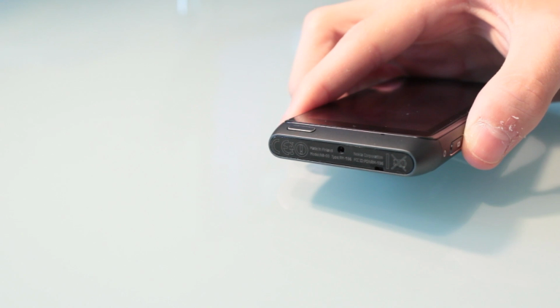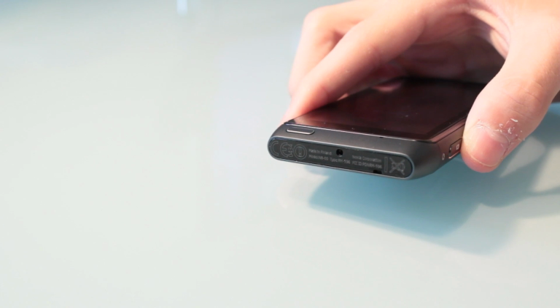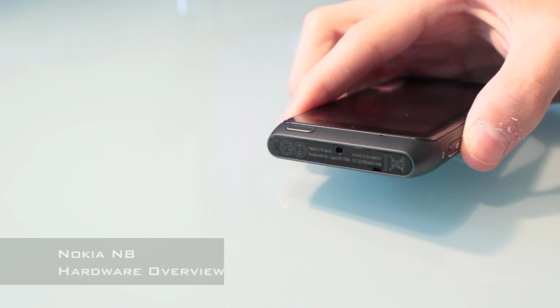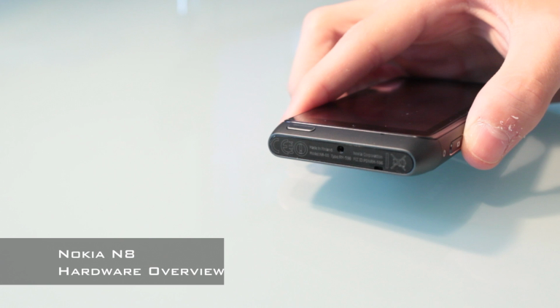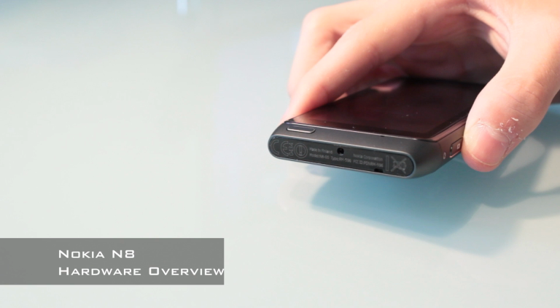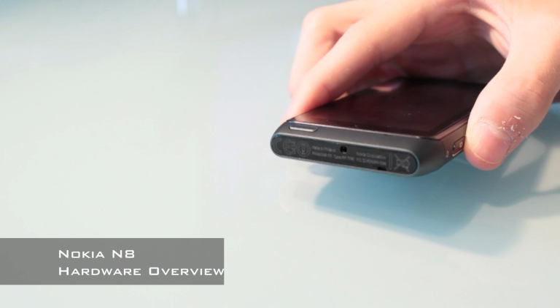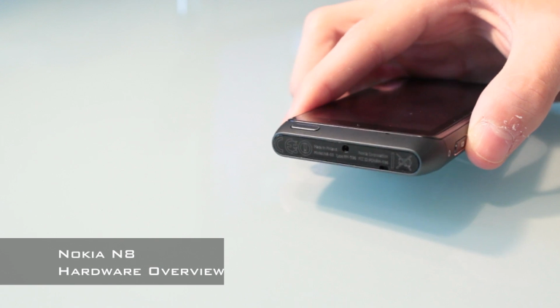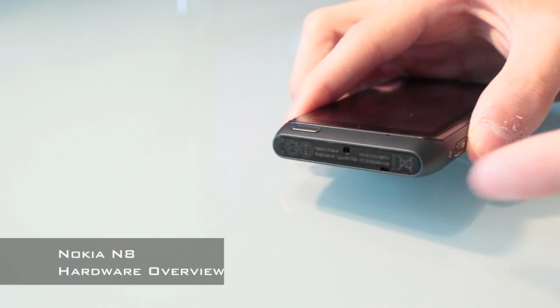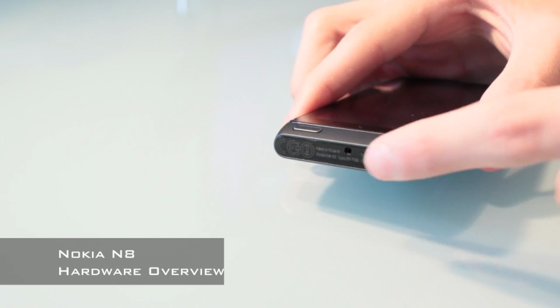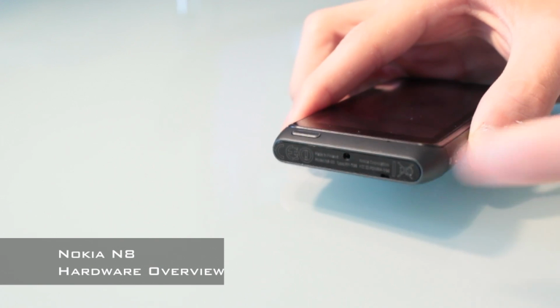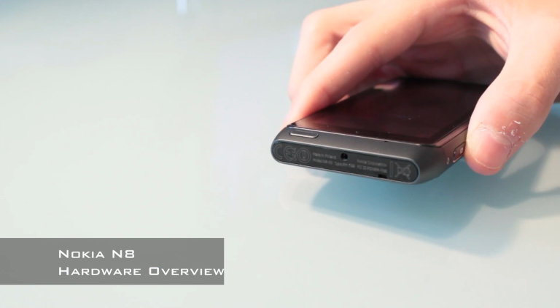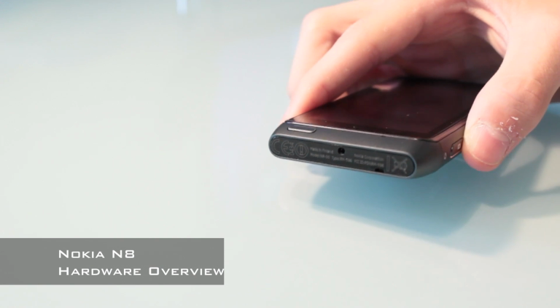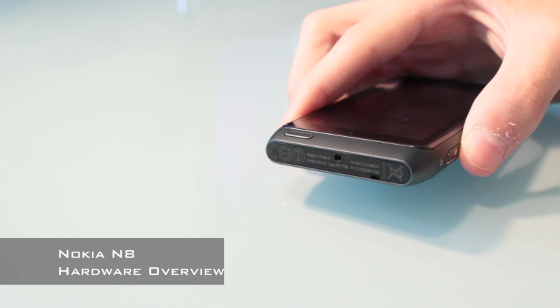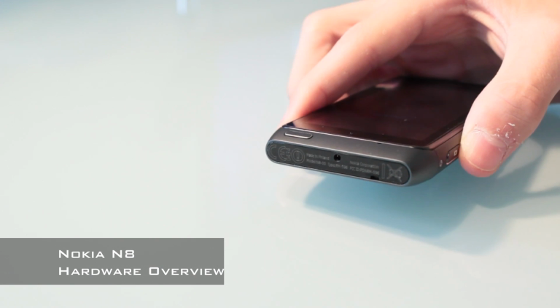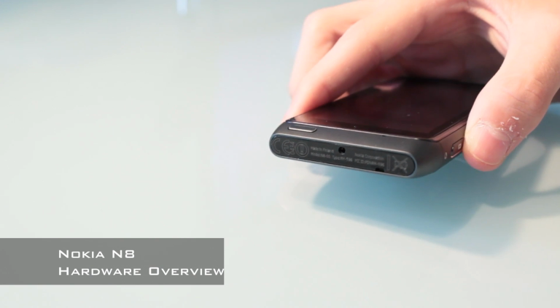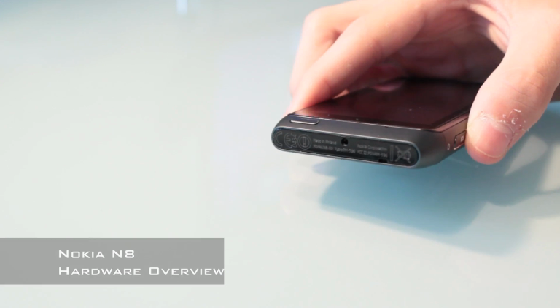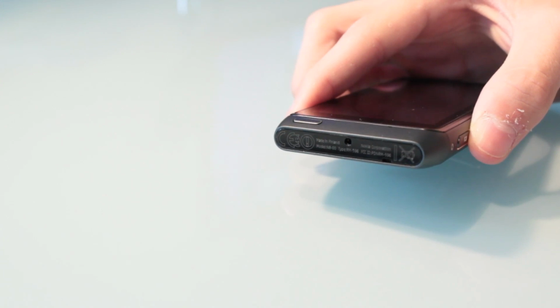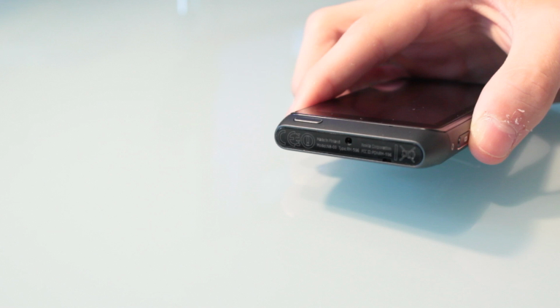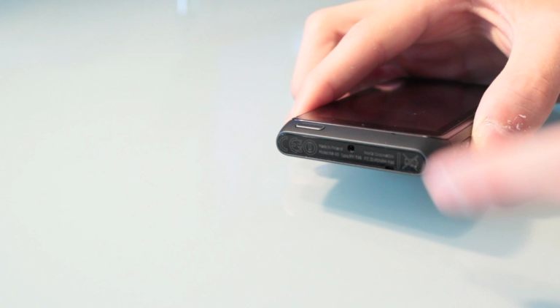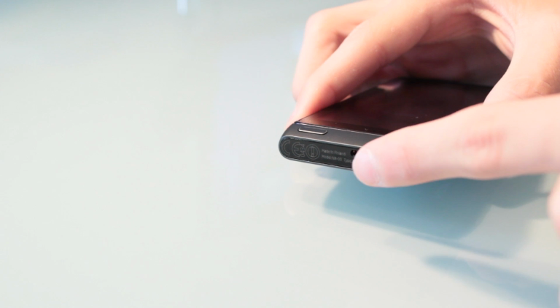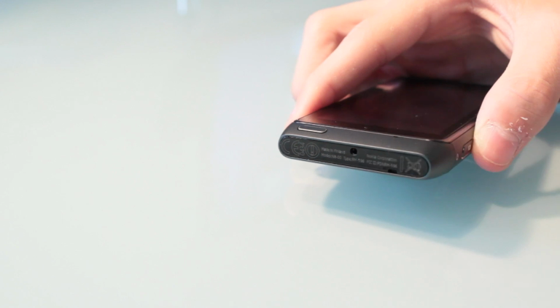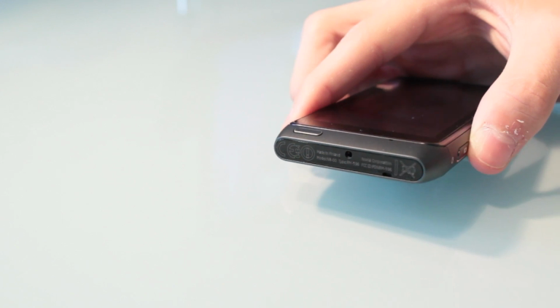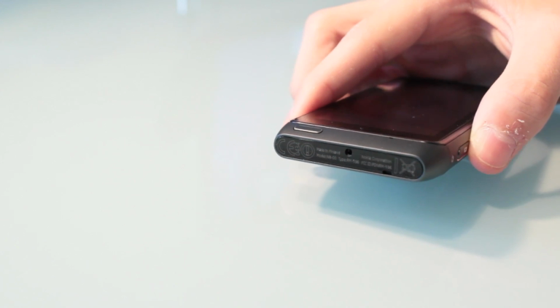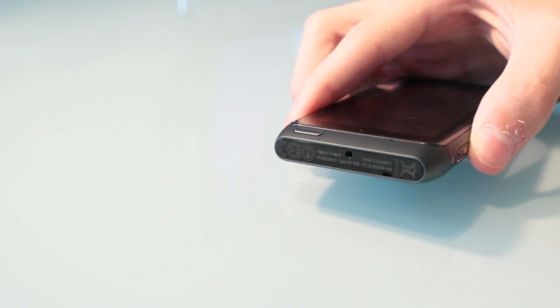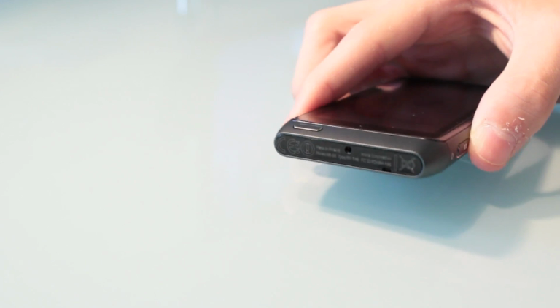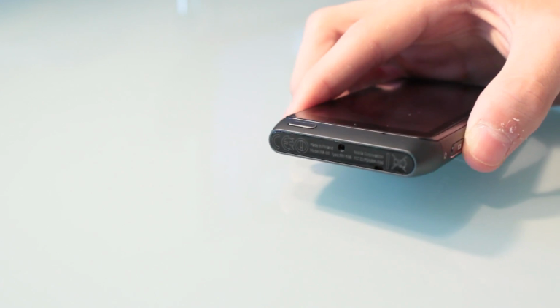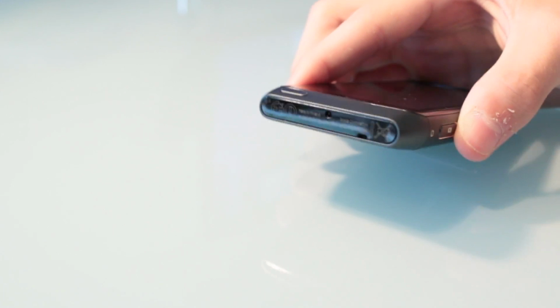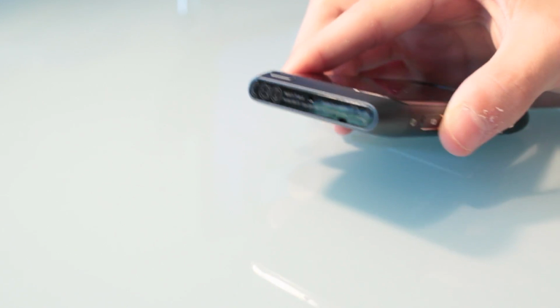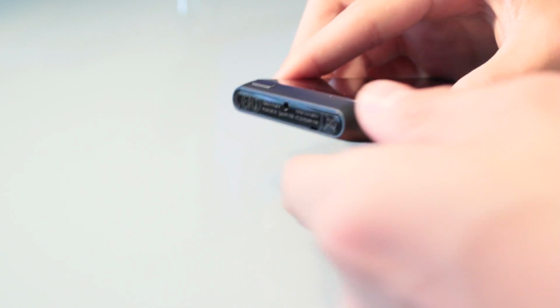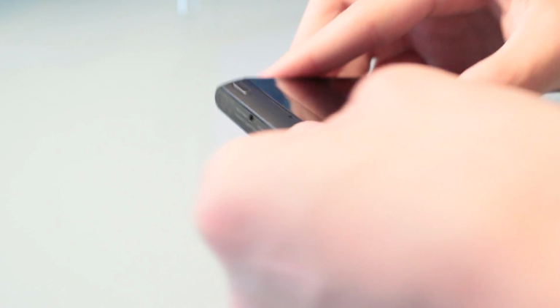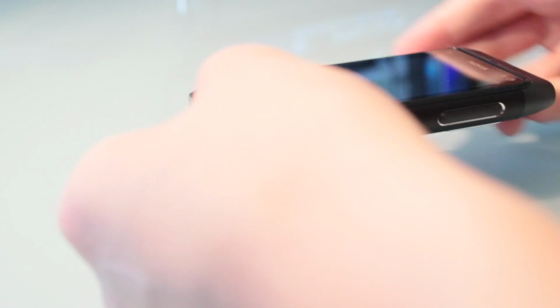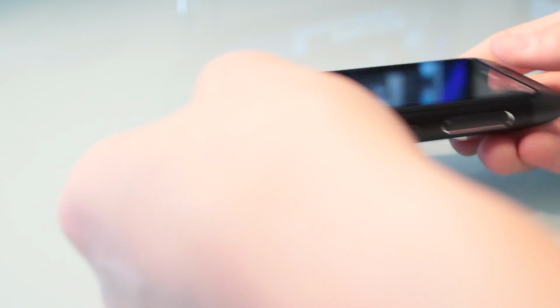Let's start with the bottom of the device. The only thing you're going to see is a load of information about the phone, for example the IMEI number and the proprietary Nokia charging jack. So I'm just going to turn it around to the phone's right hand side.